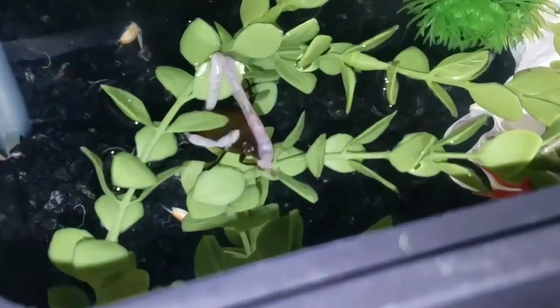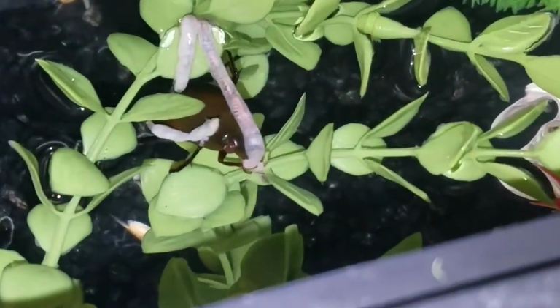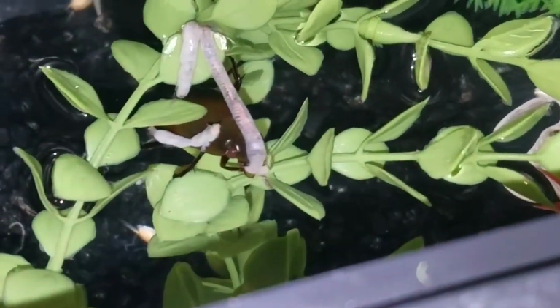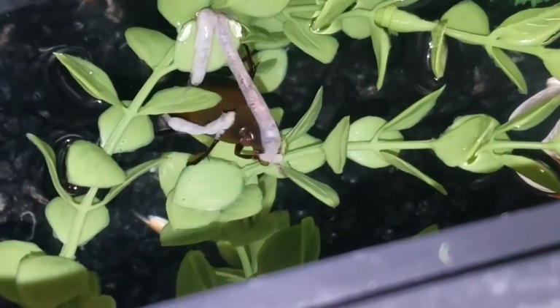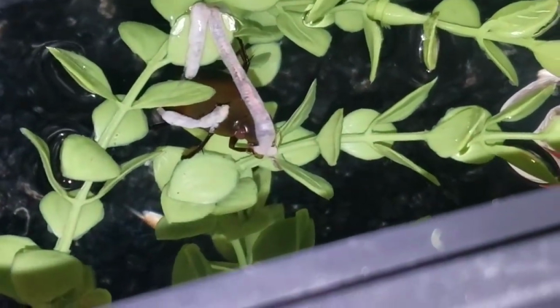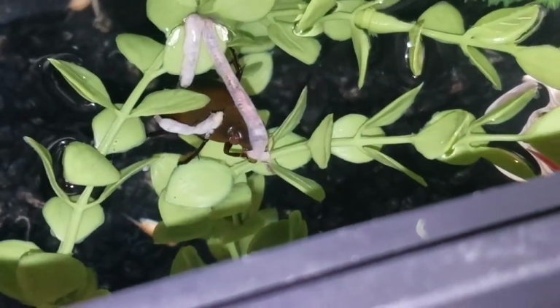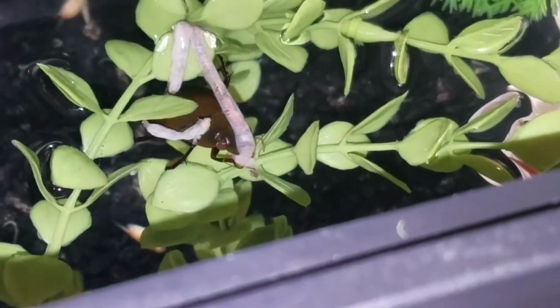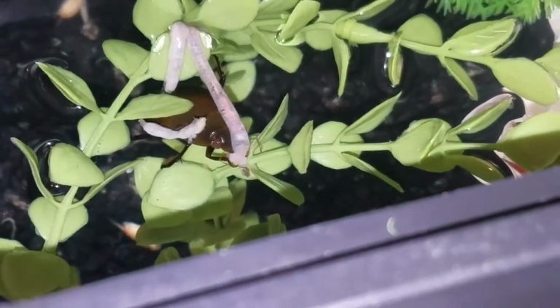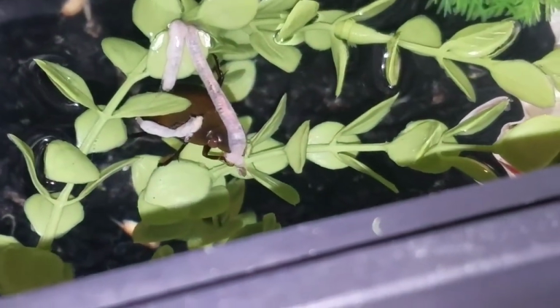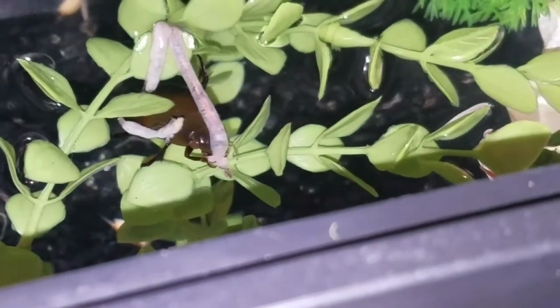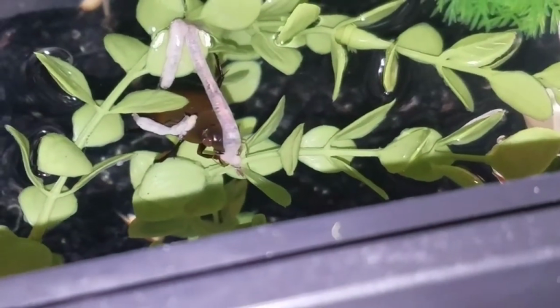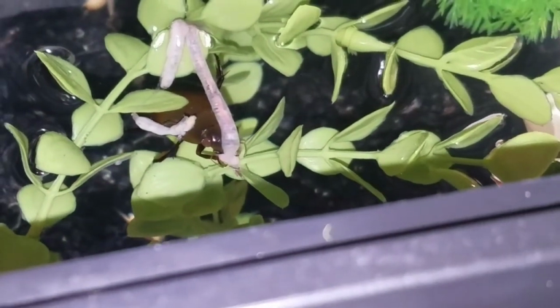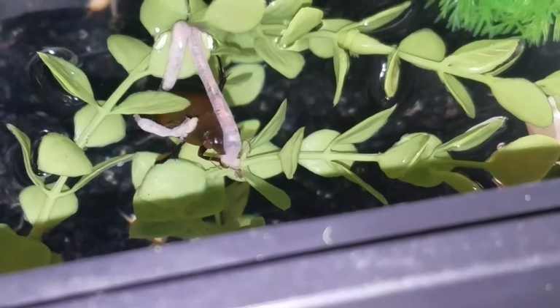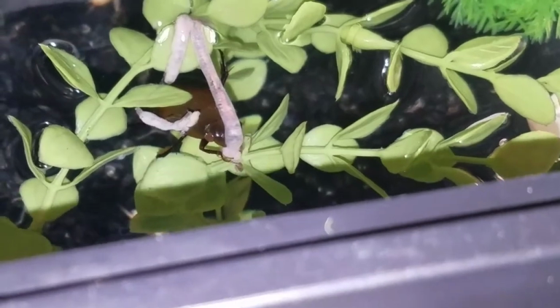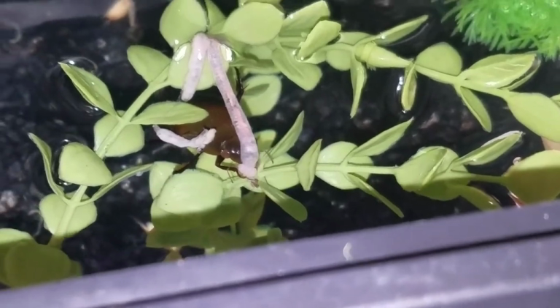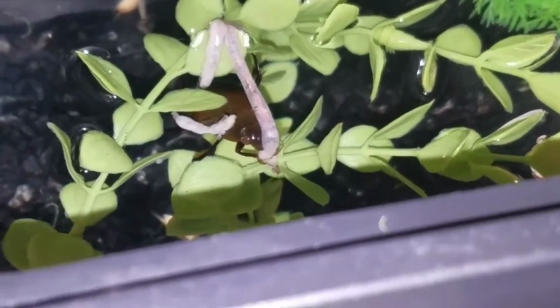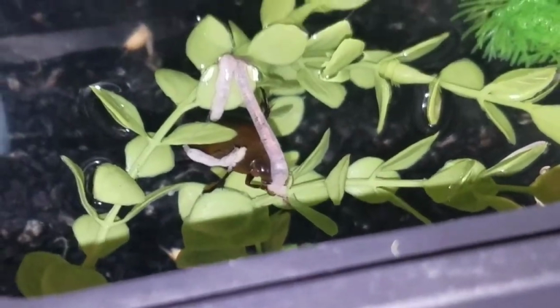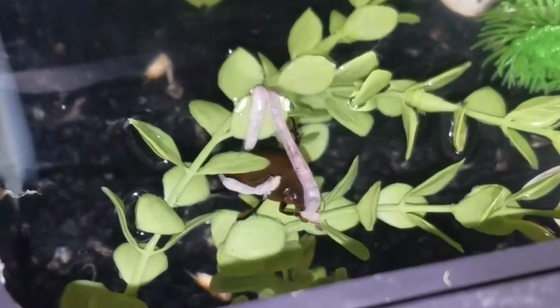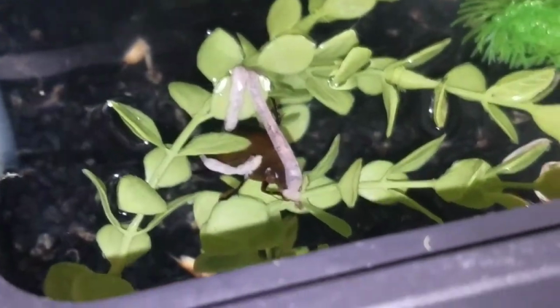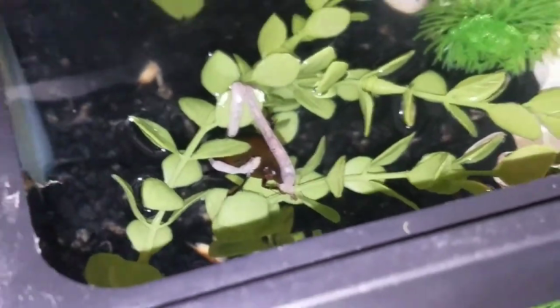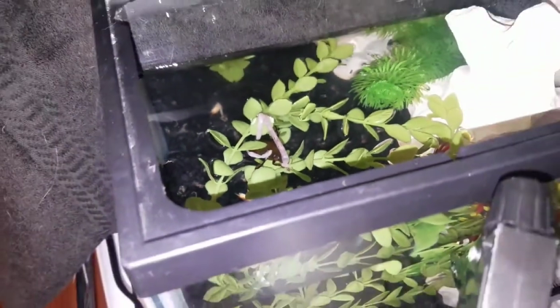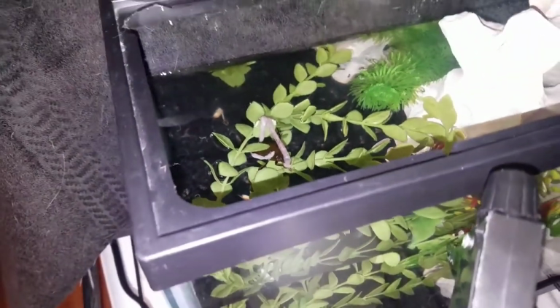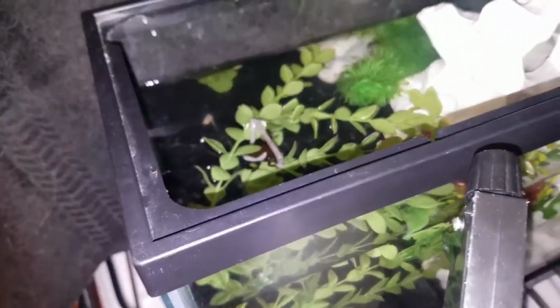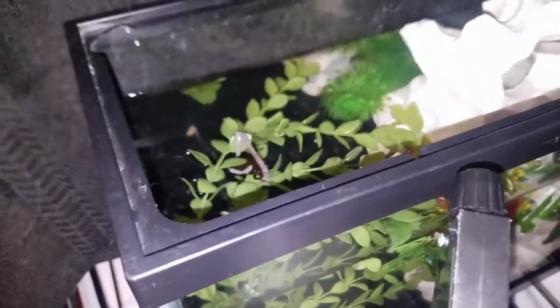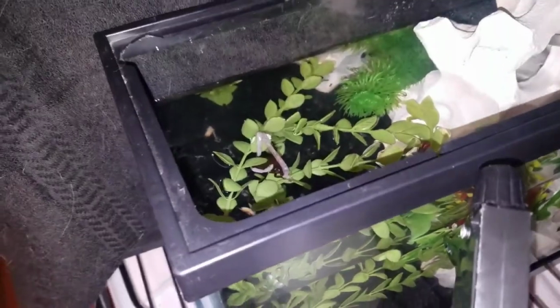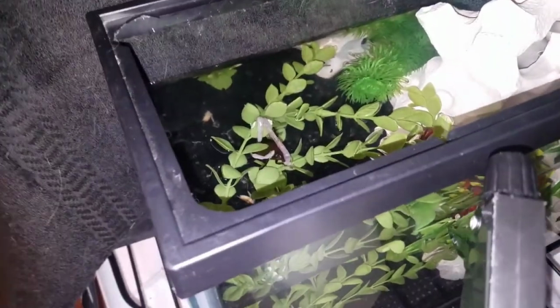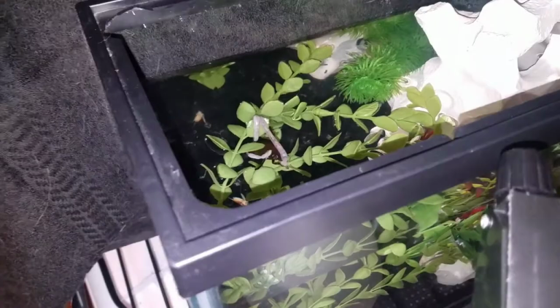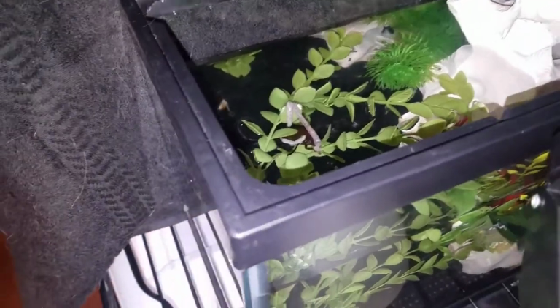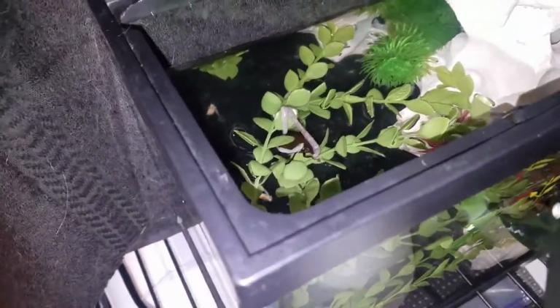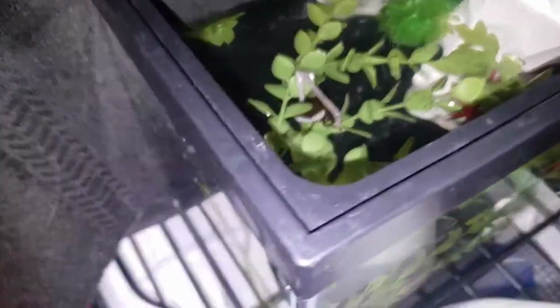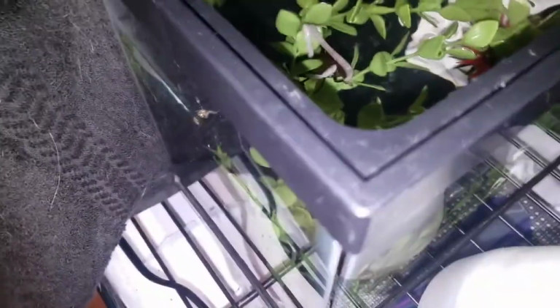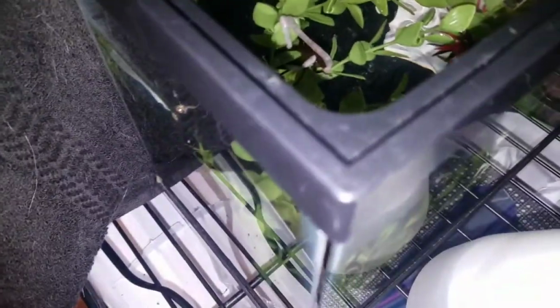Hey guys, it's a proud cat lover, and I wanted to show you real quick which I thought was cool. I finally got my water scavenger beetle to eat, and I'd seen on YouTube that other people had got them to eat worms.